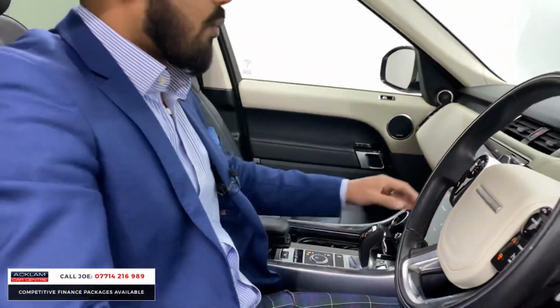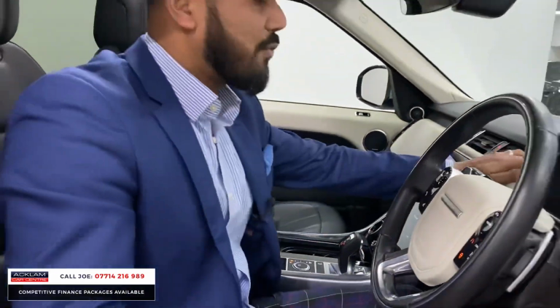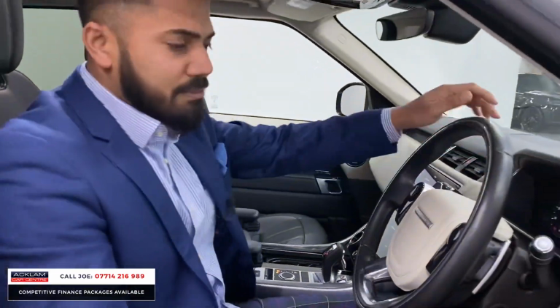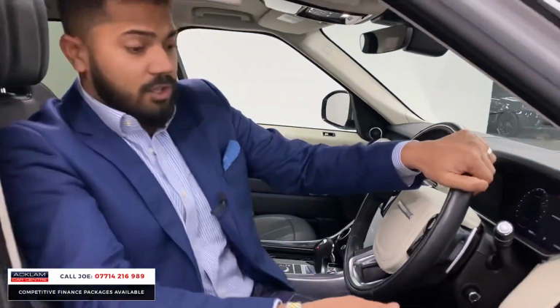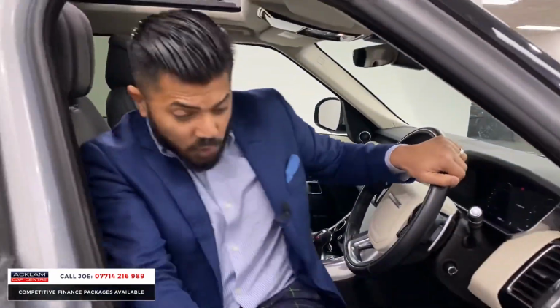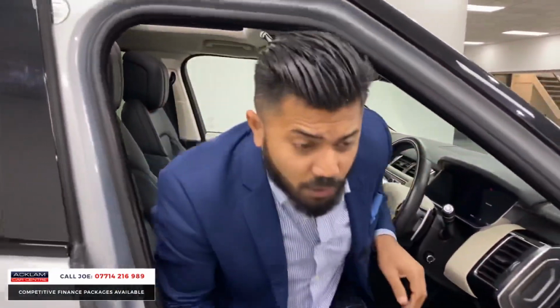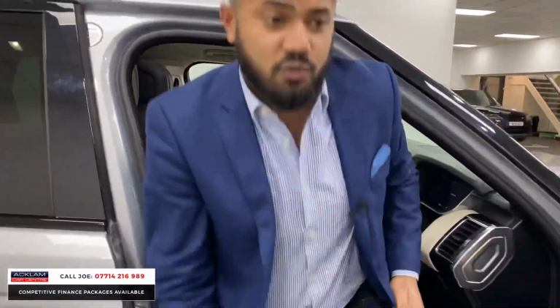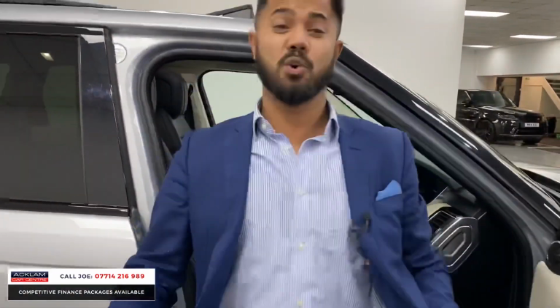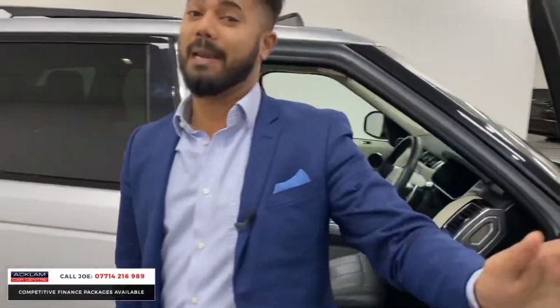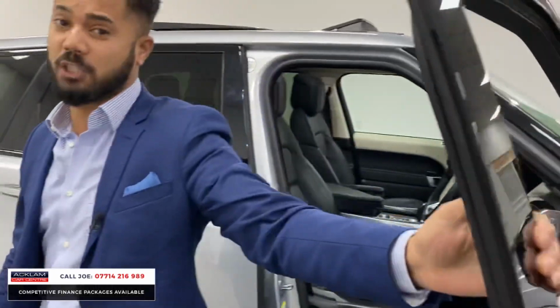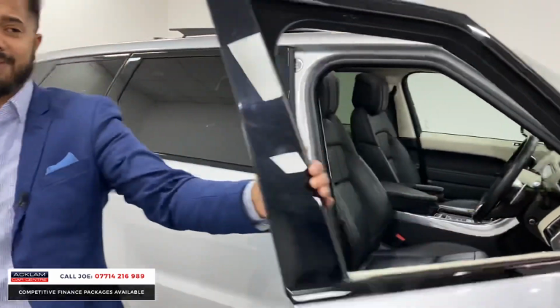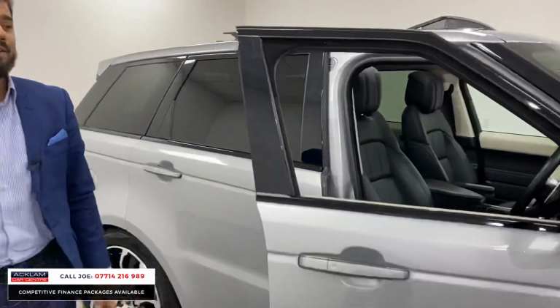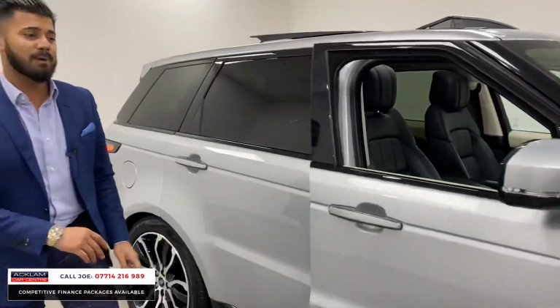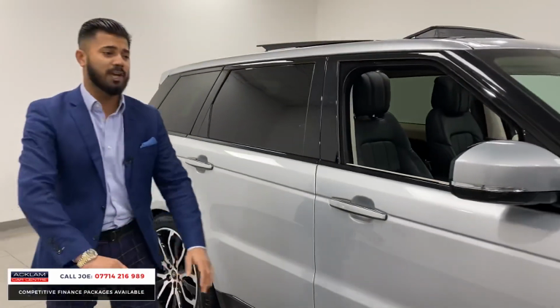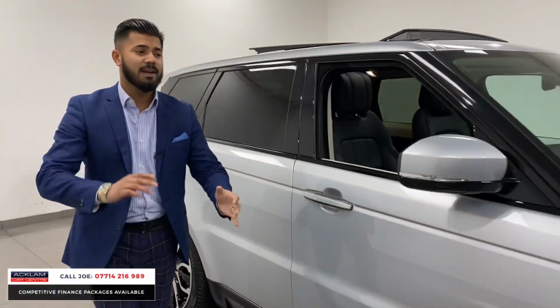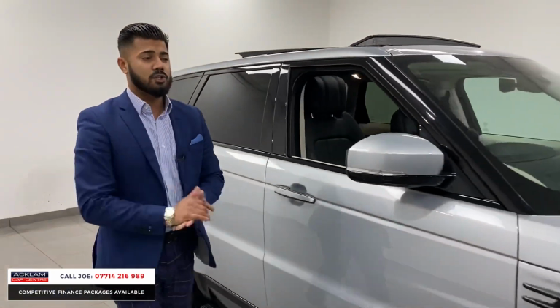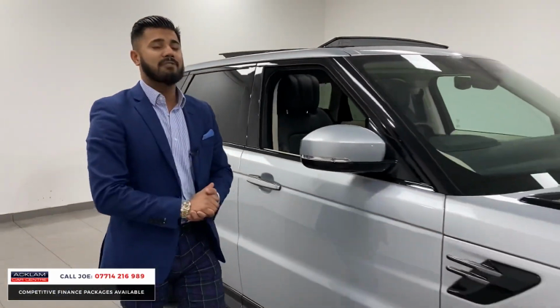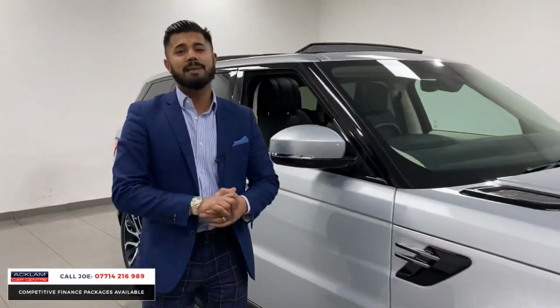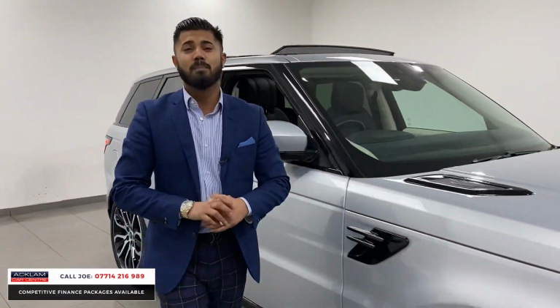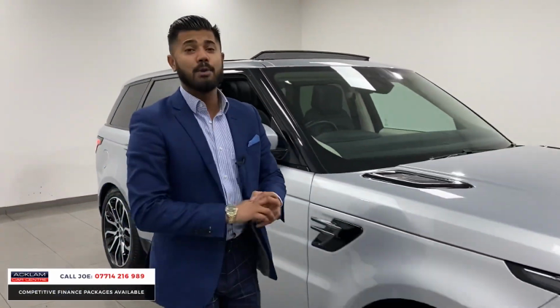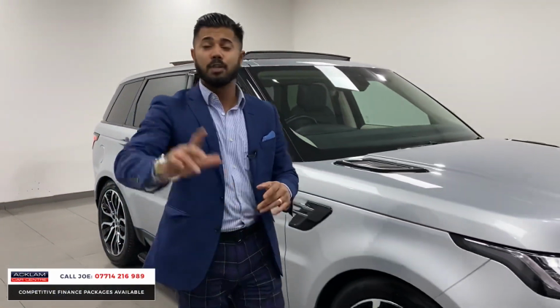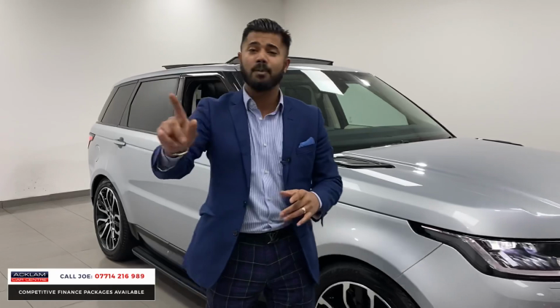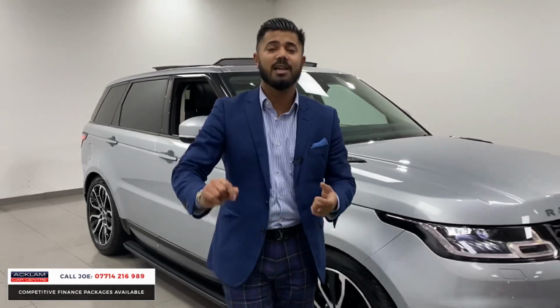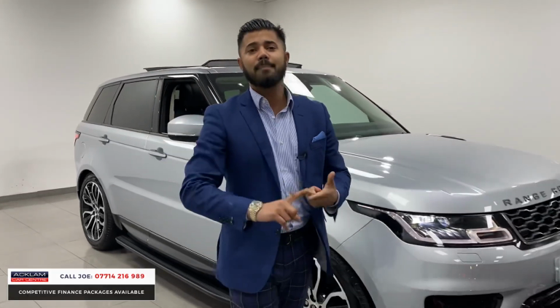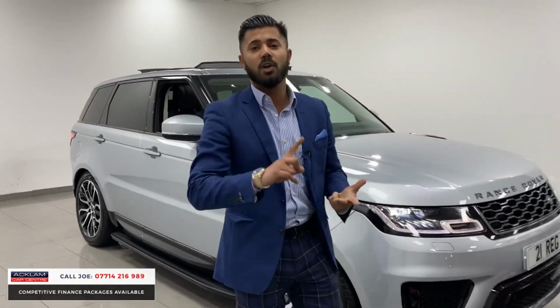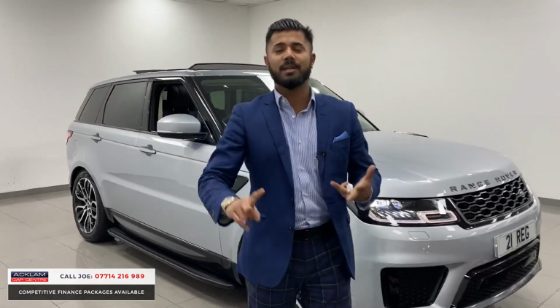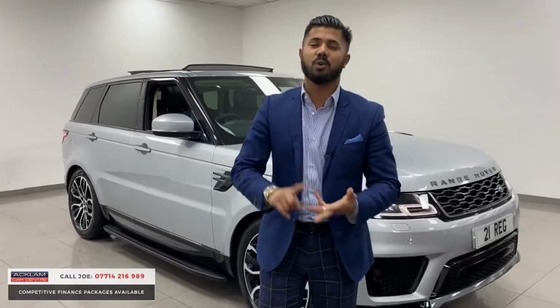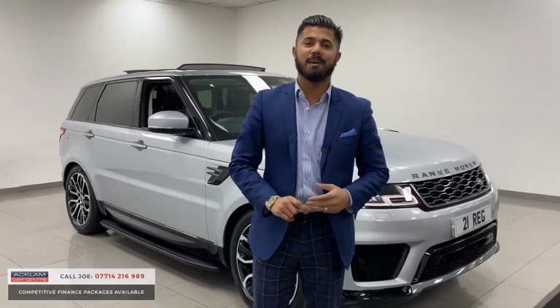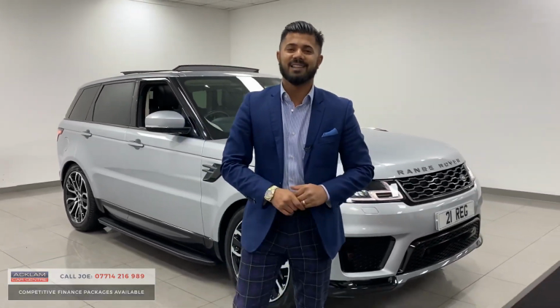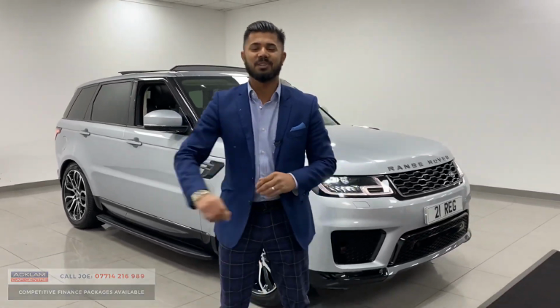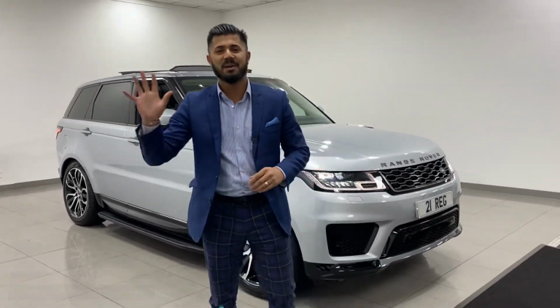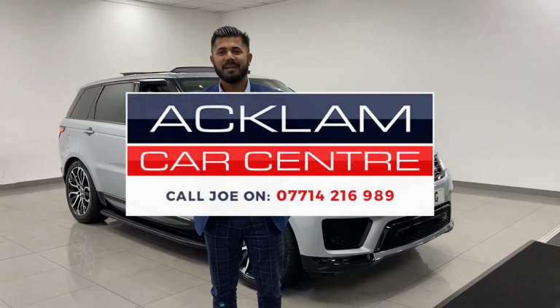With 4,000 miles on, 21 registration, under manufacturer's warranty, in a fabulous colour — just arrived. My name's Joe, my name and number are on the bottom of the screen. Give me a call, drop me a text on WhatsApp. Thanks for watching, bye-bye now.